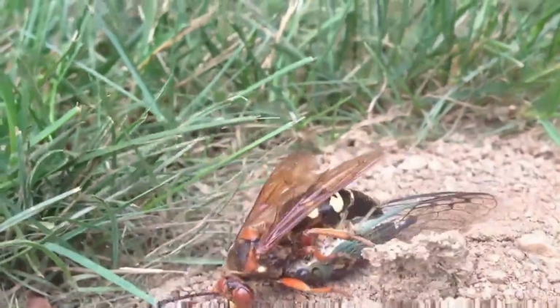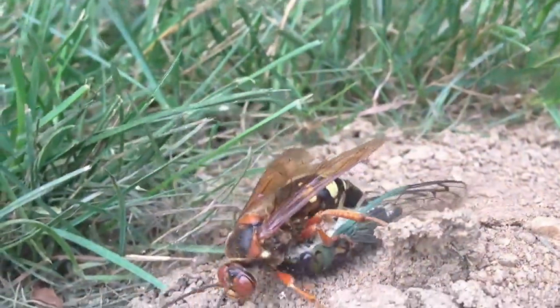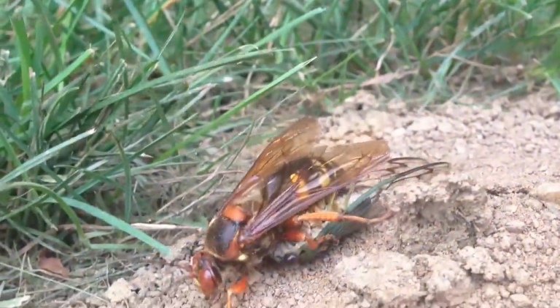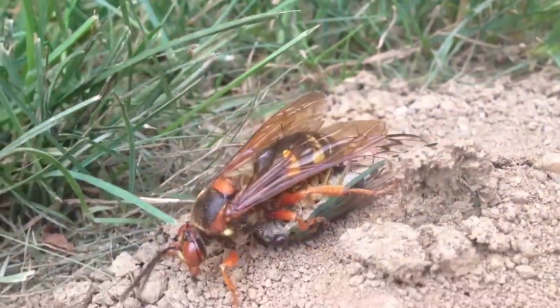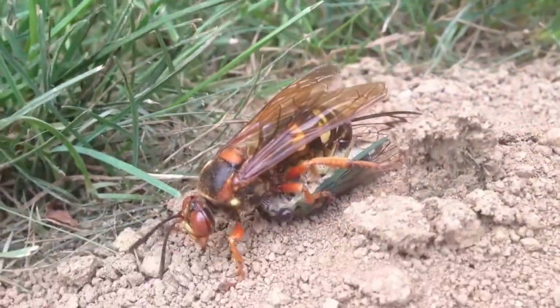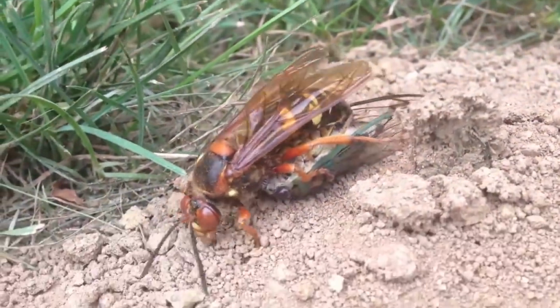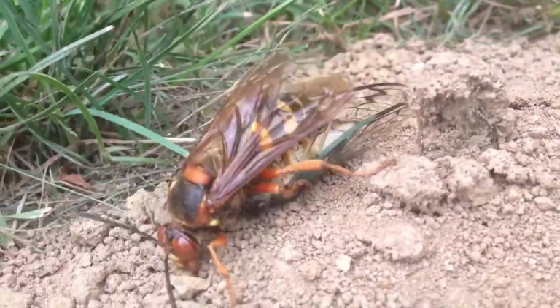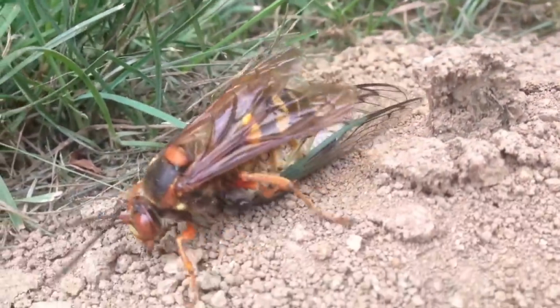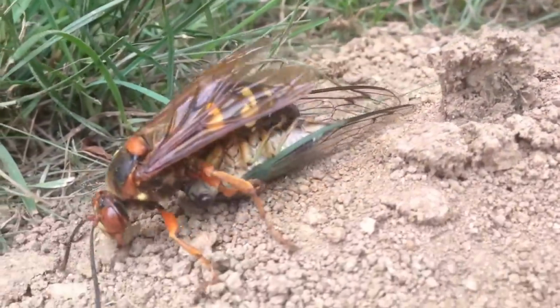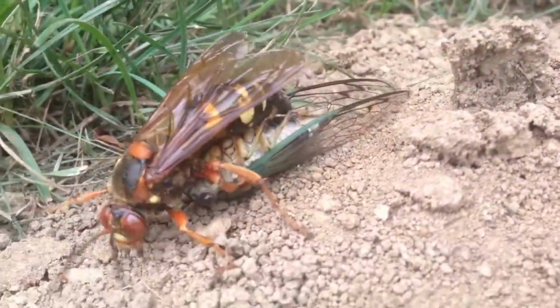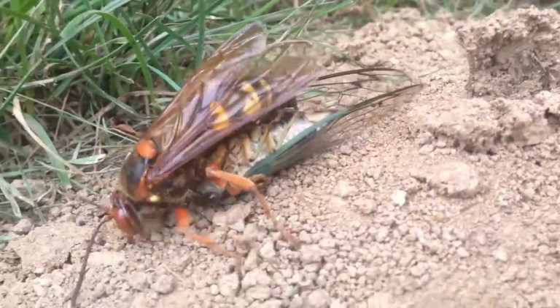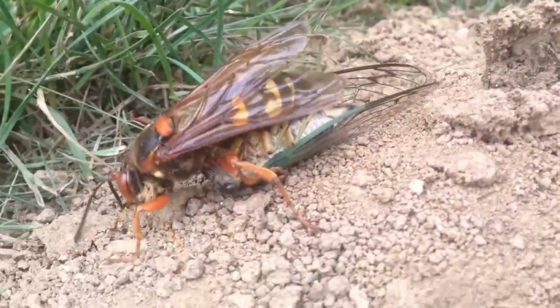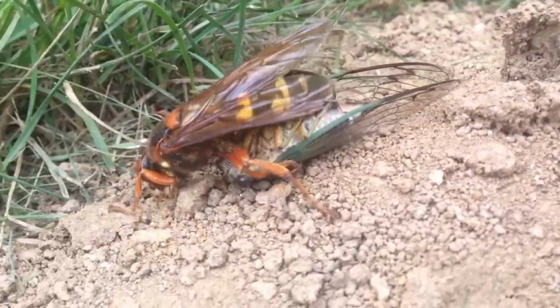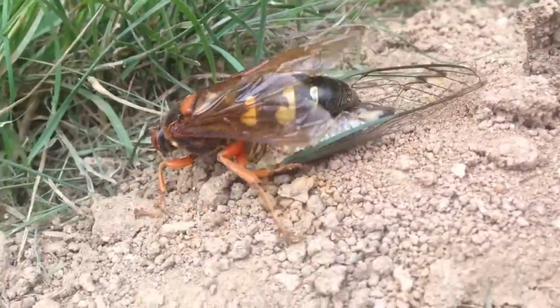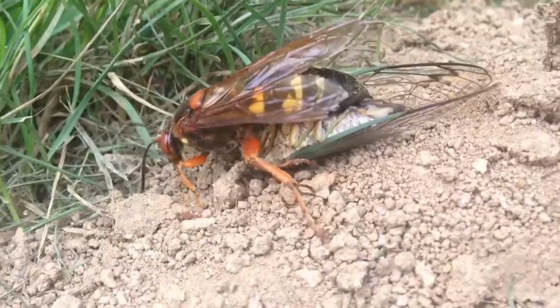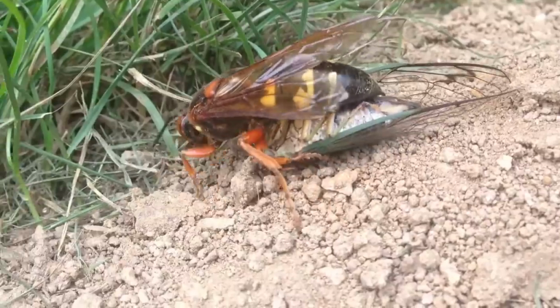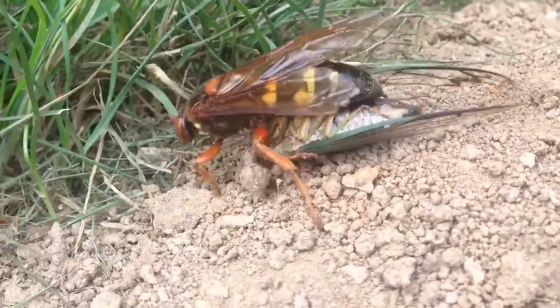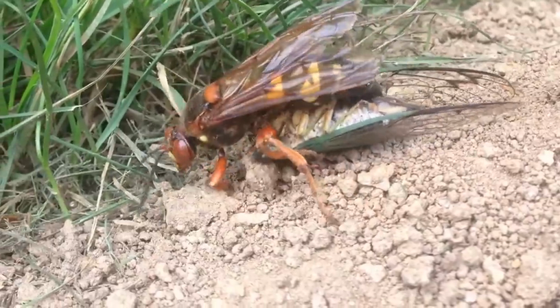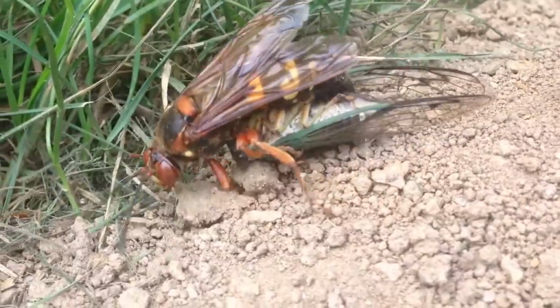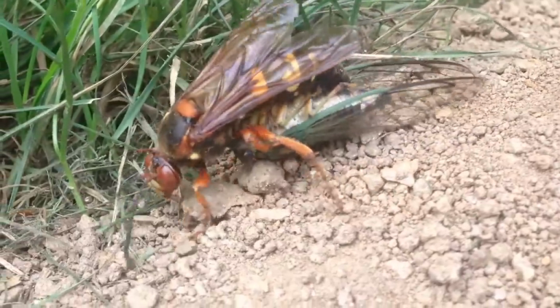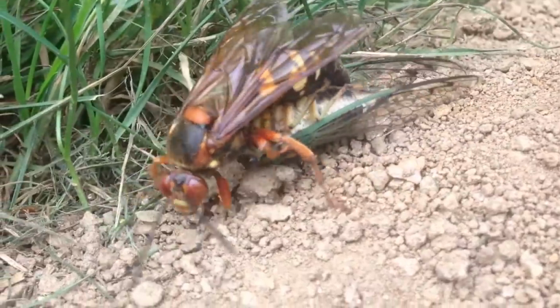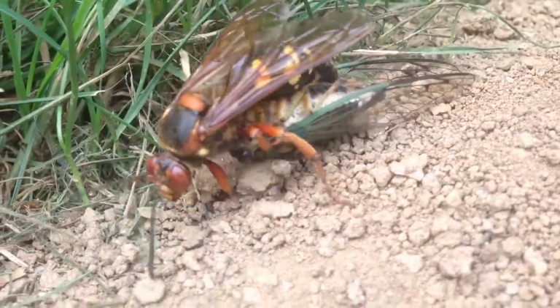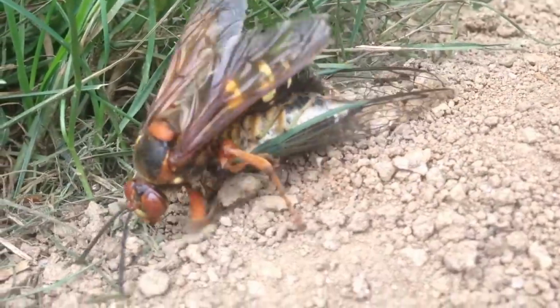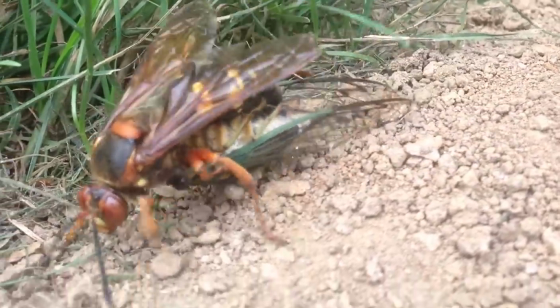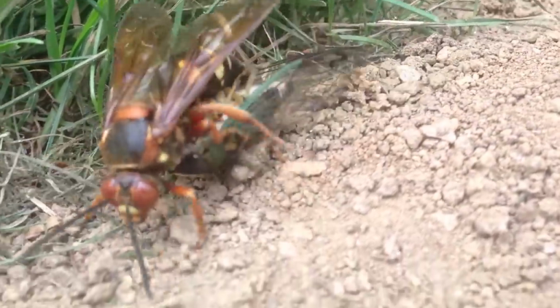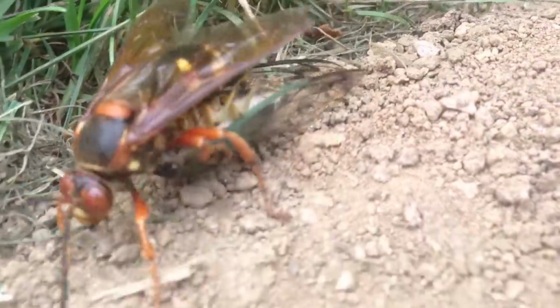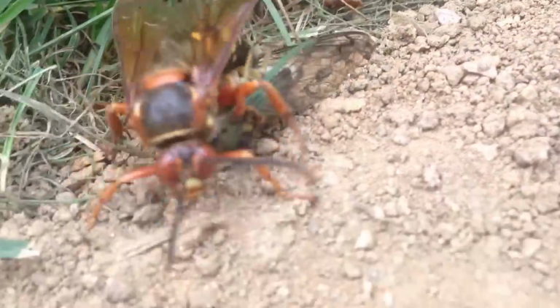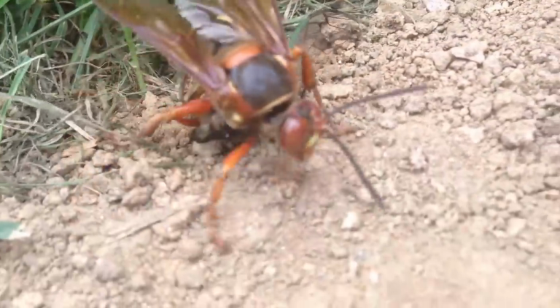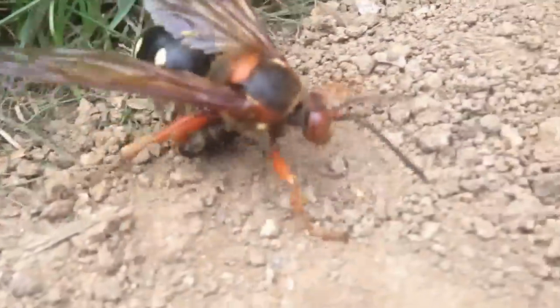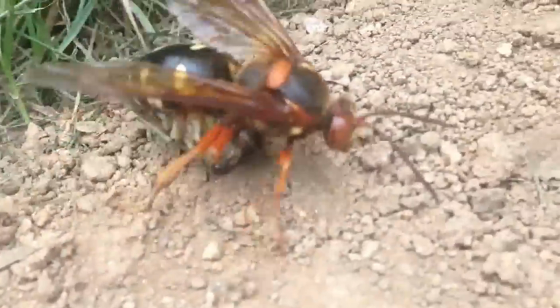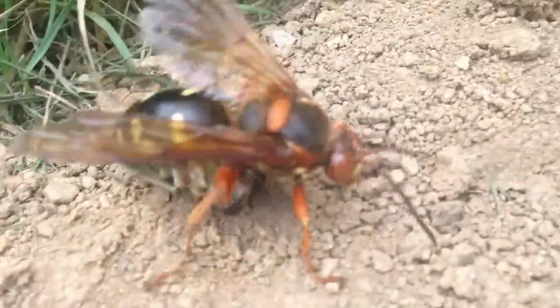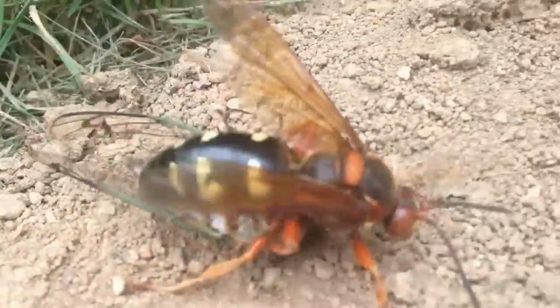She'll put it in a chamber and lay a single egg upon it. Future males will receive a single cicada, whereas the females will receive up to three.